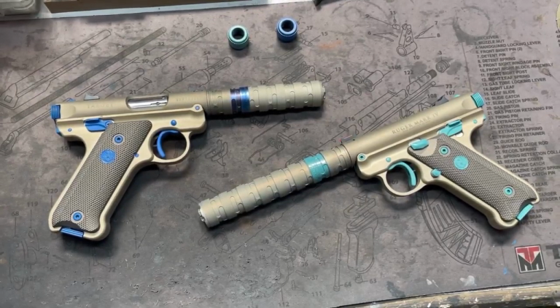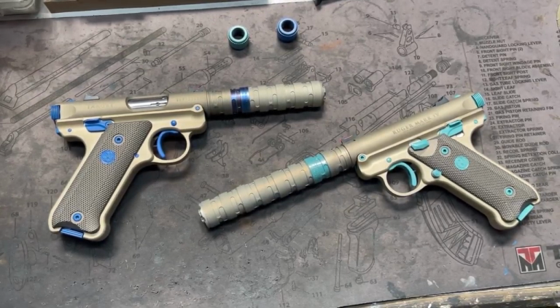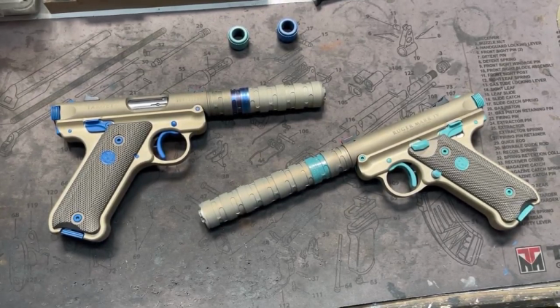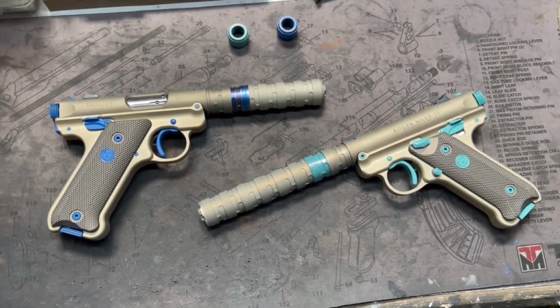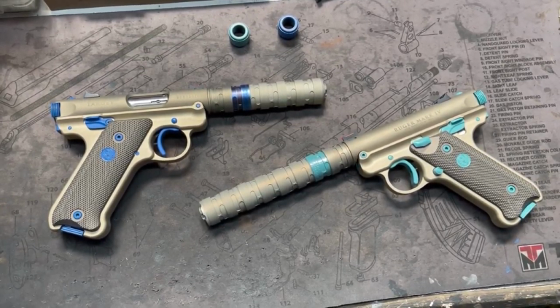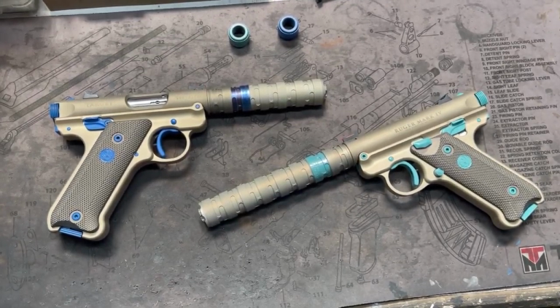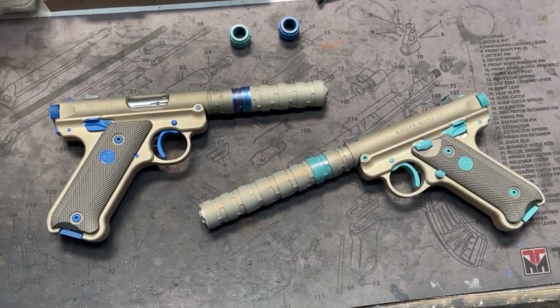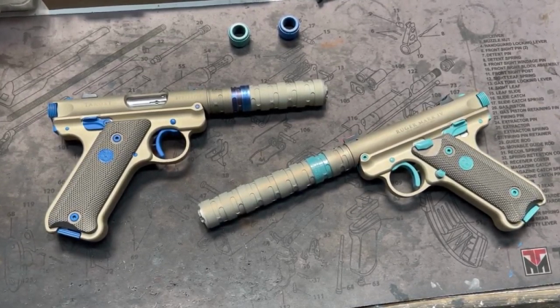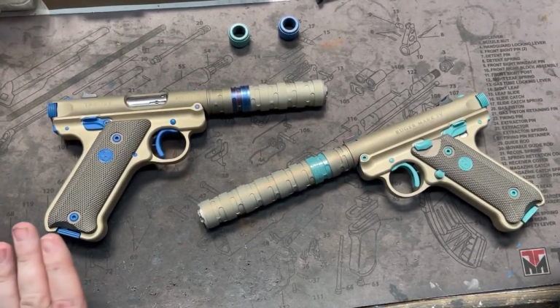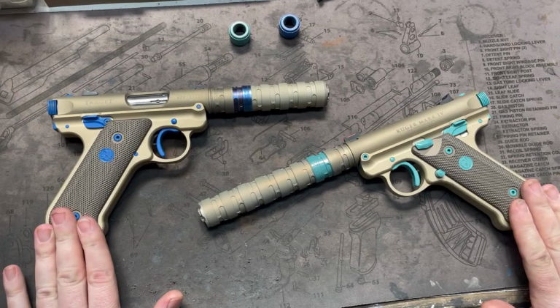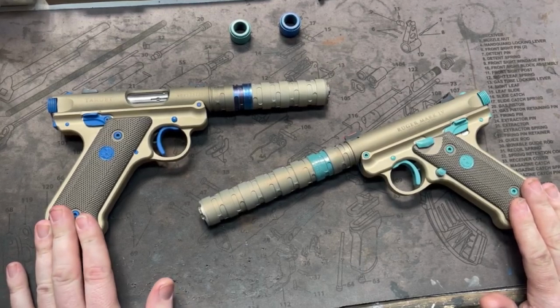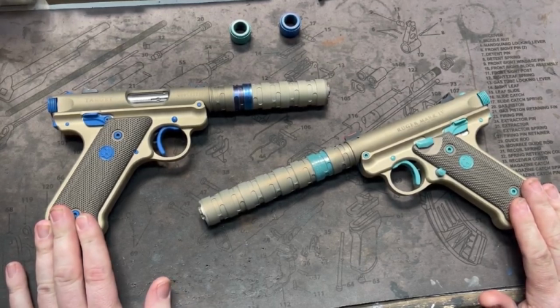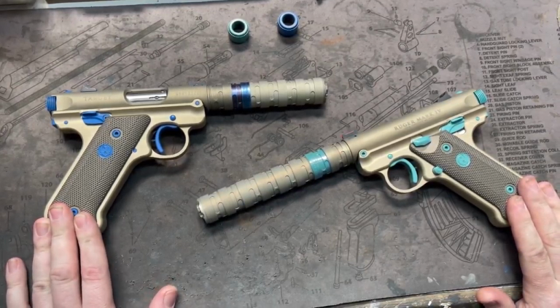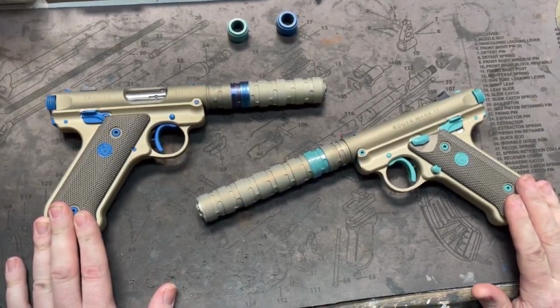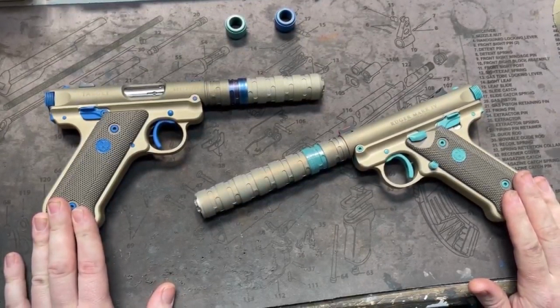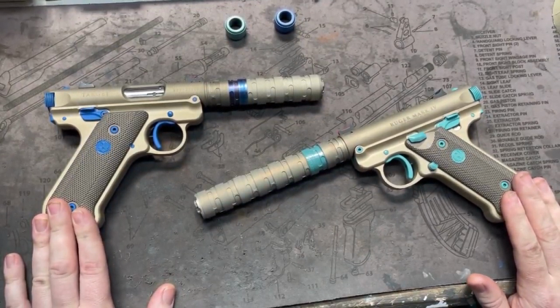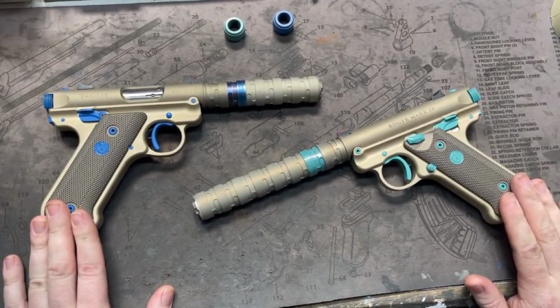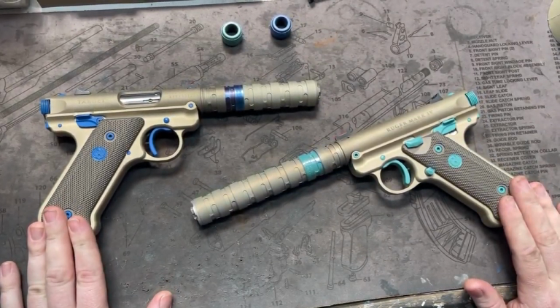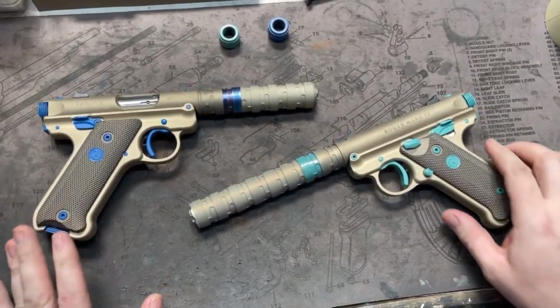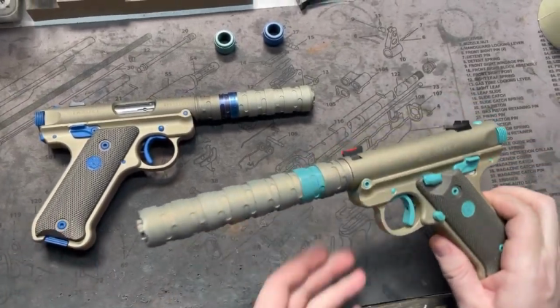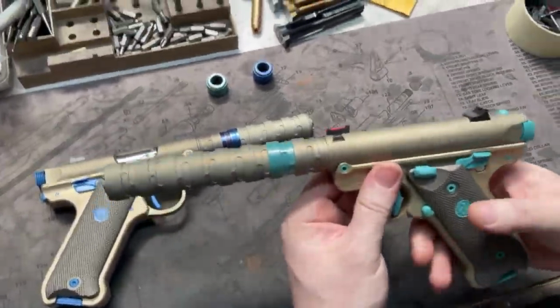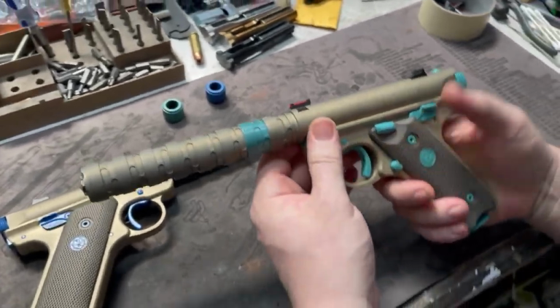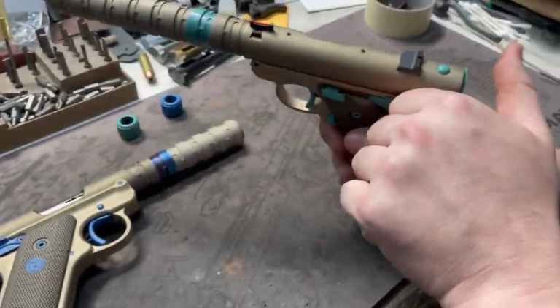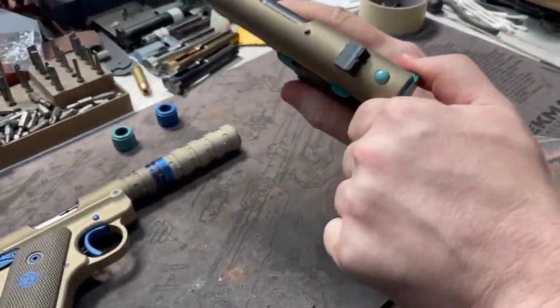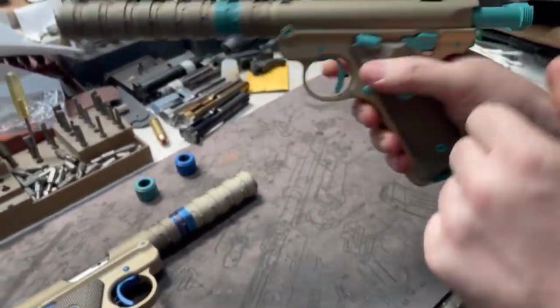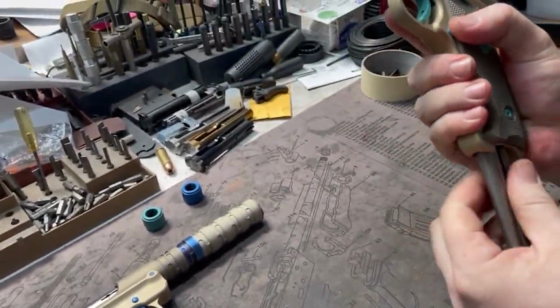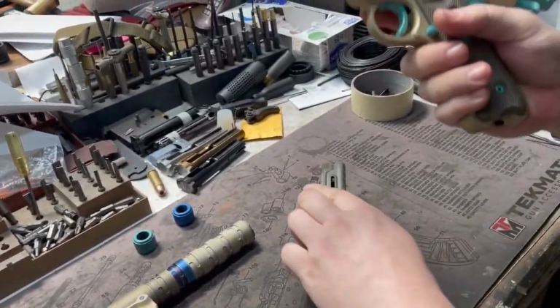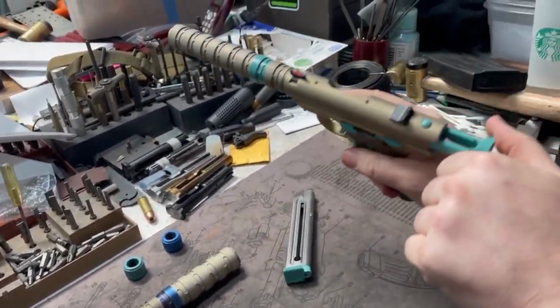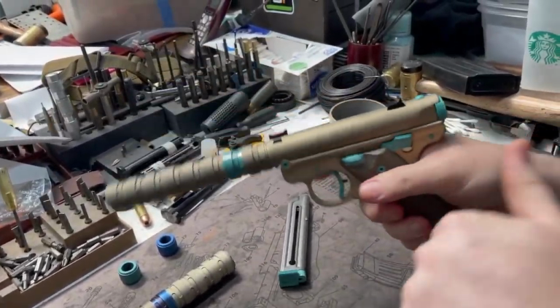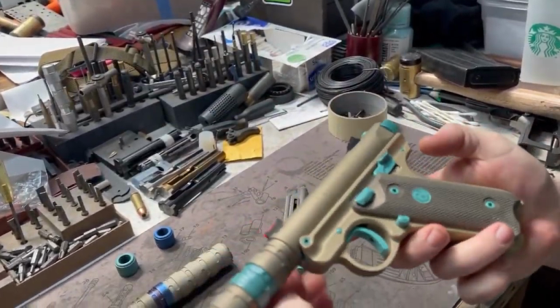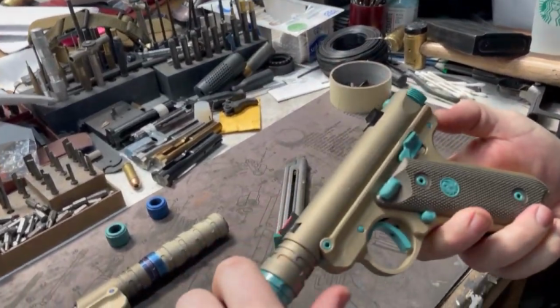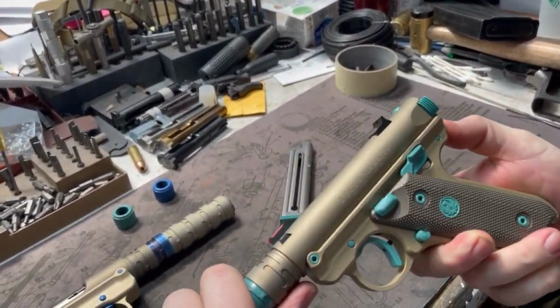Hey y'all, welcome back to MK3 Firearms. Today we're checking out our MKO. We build these pistols off of the Ruger Mark IV, and the Ruger Mark IV — if you're not familiar — it's pretty cool because look how easy this is to disassemble.